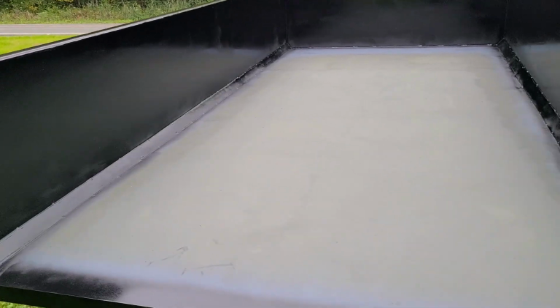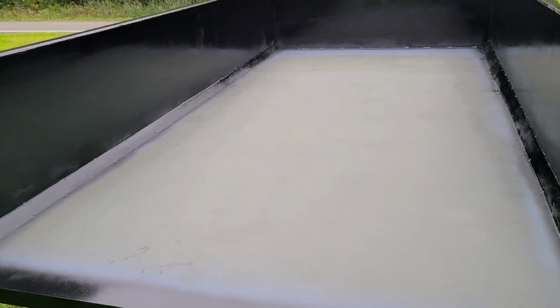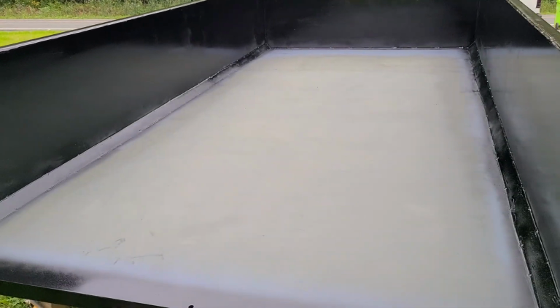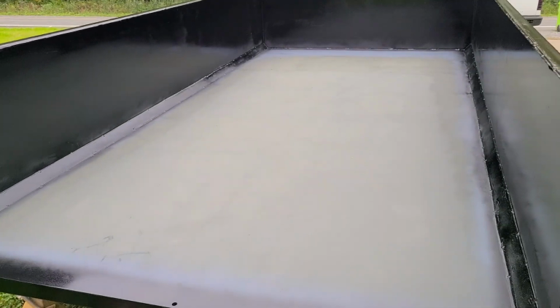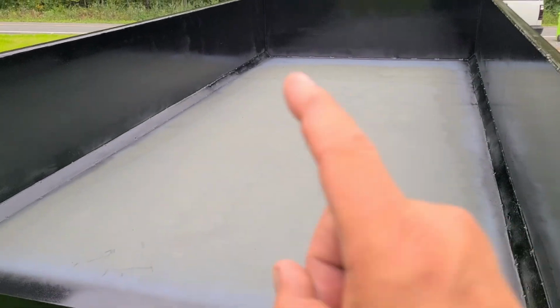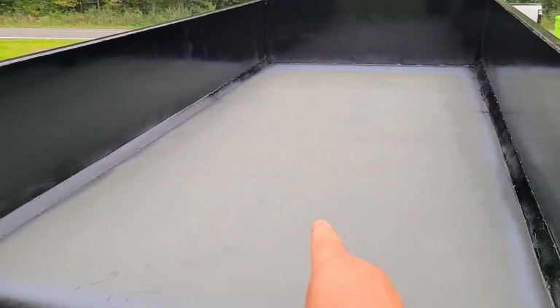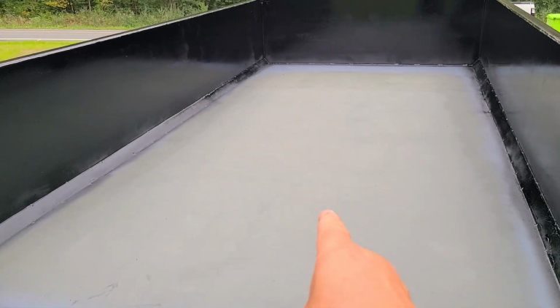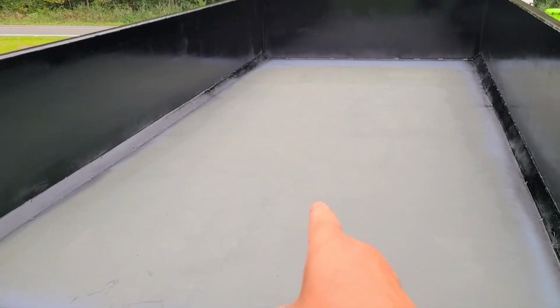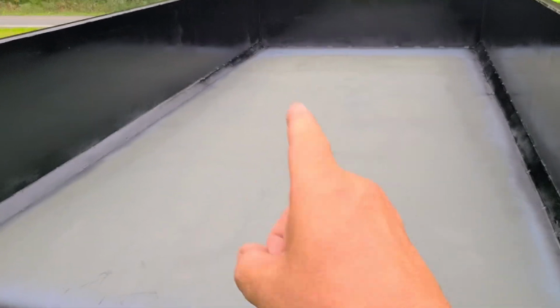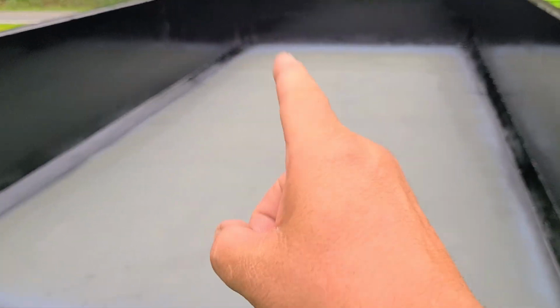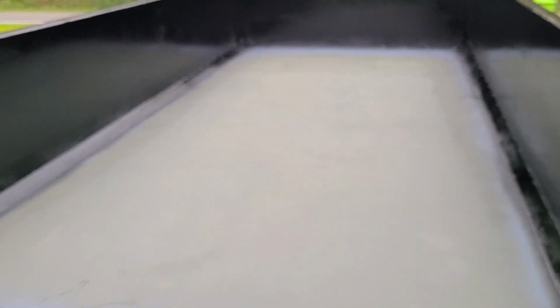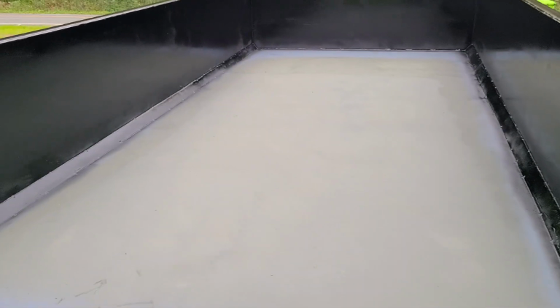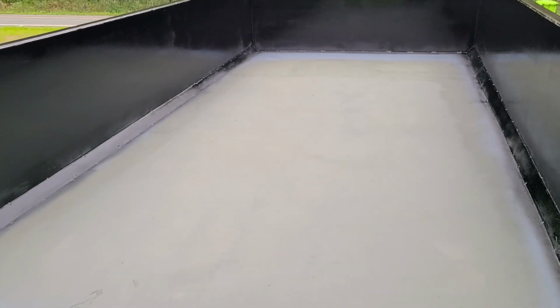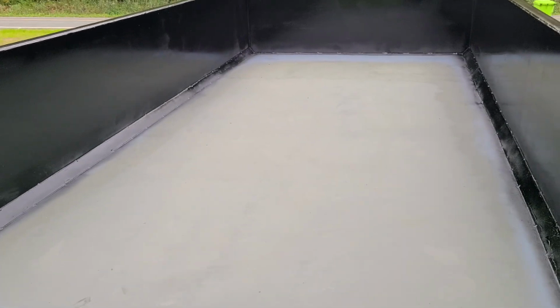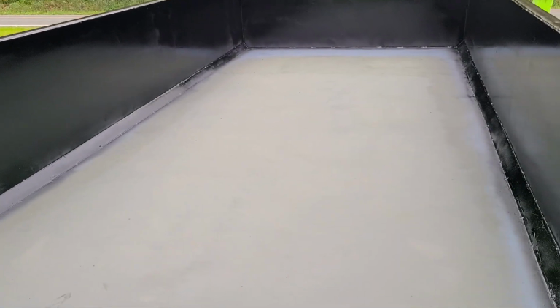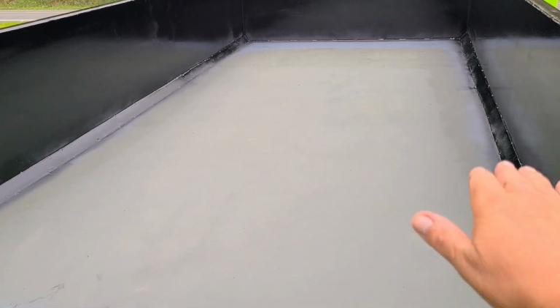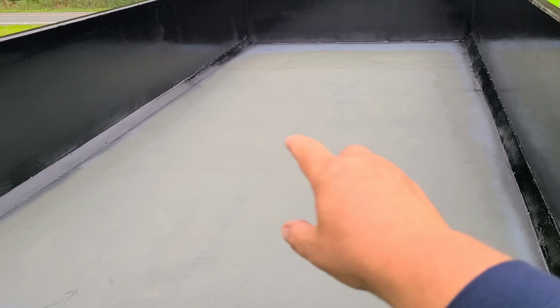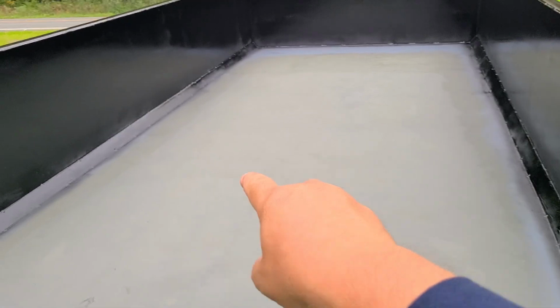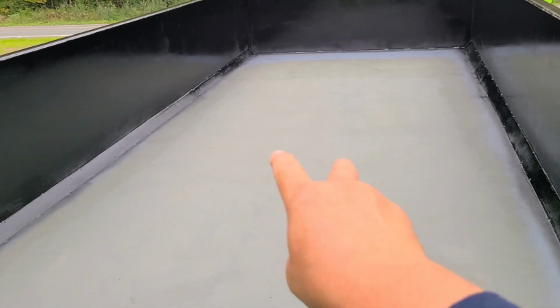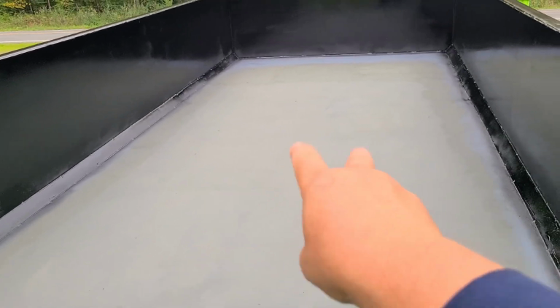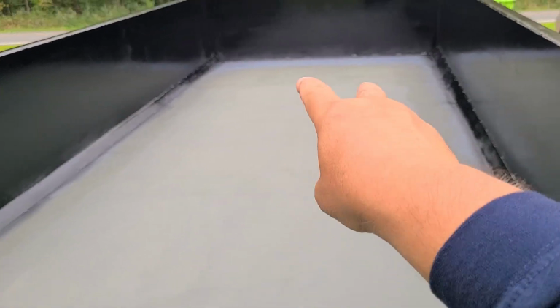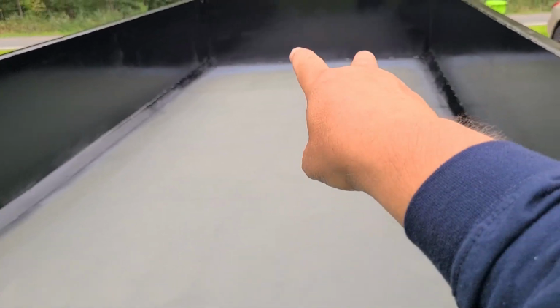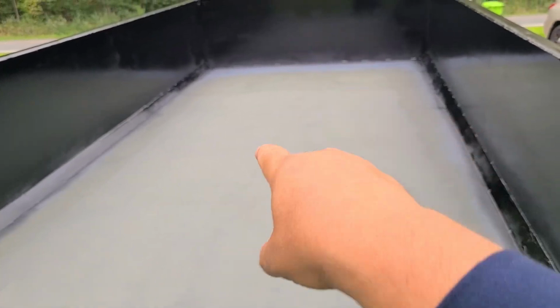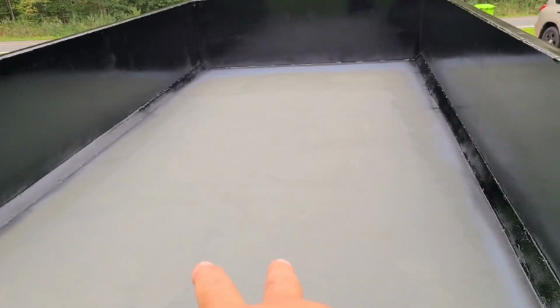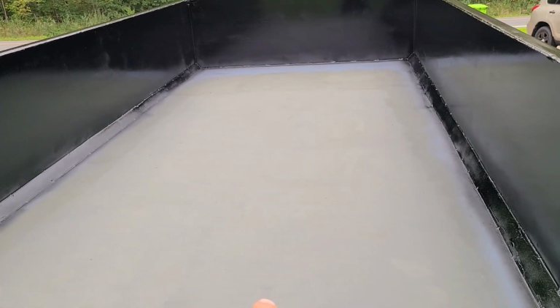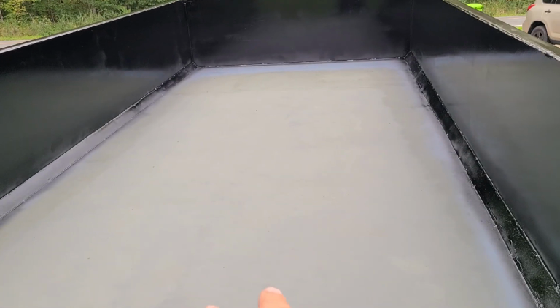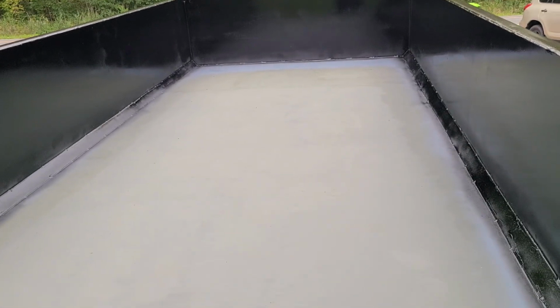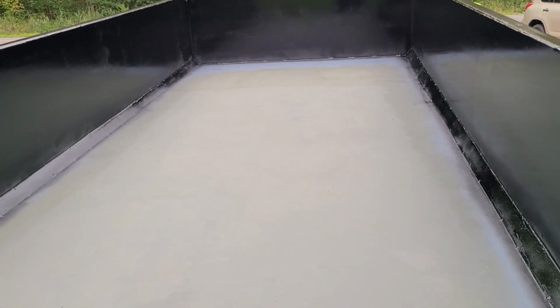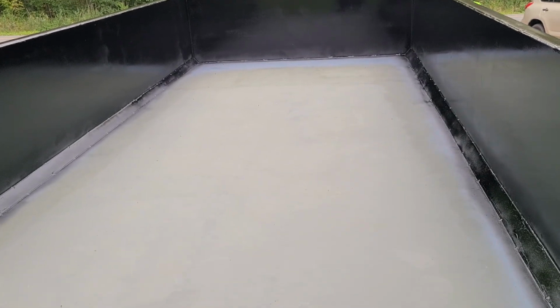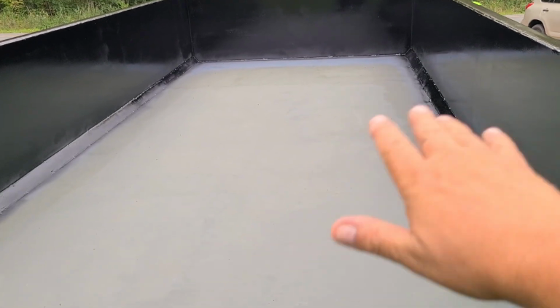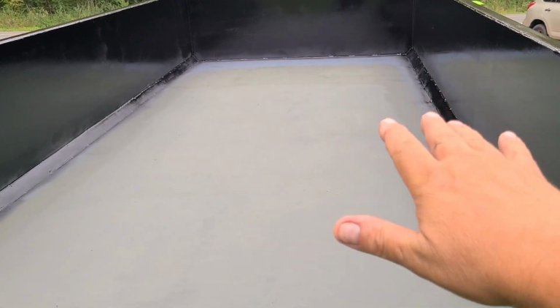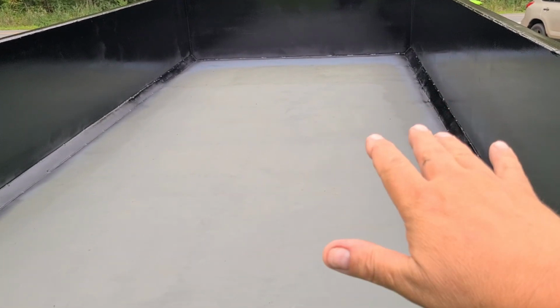I did not do the center, and here's why — this still has to be welded to the floor beams, so I will do that afterwards.